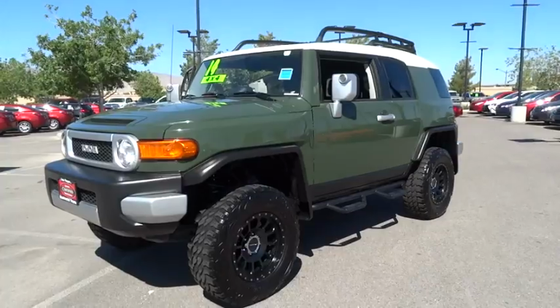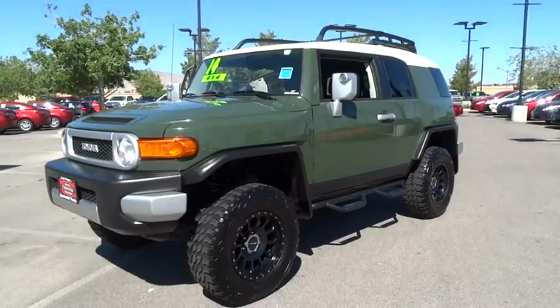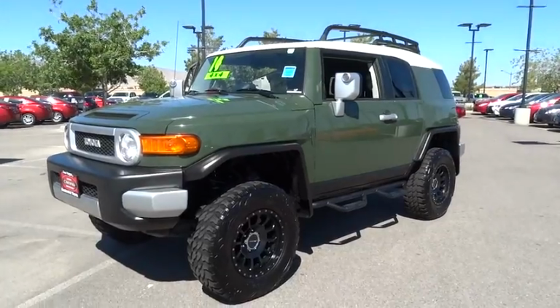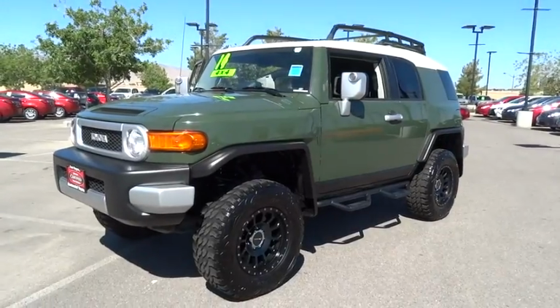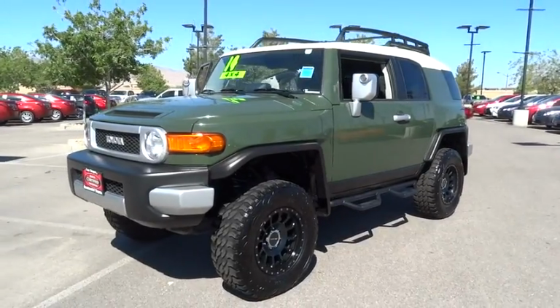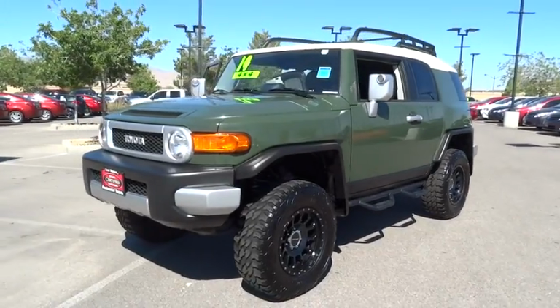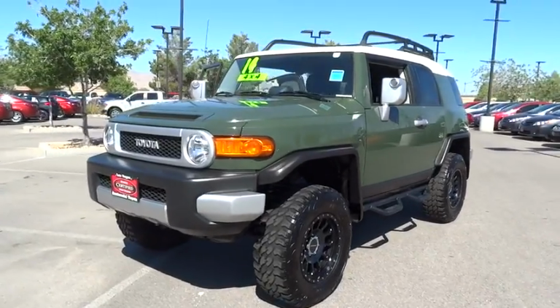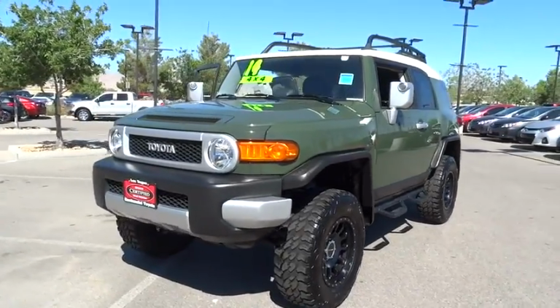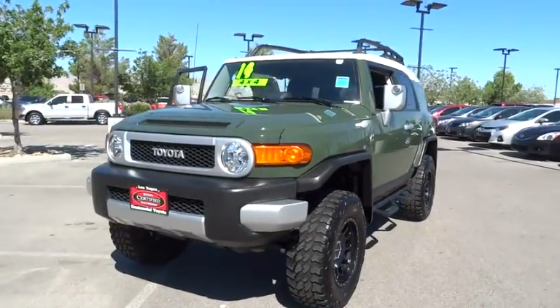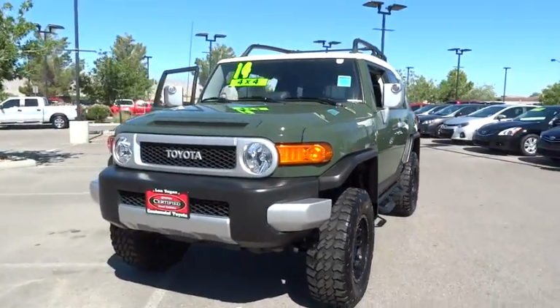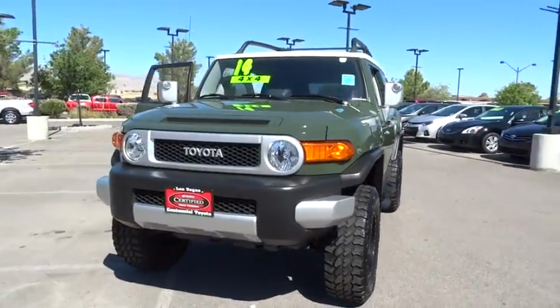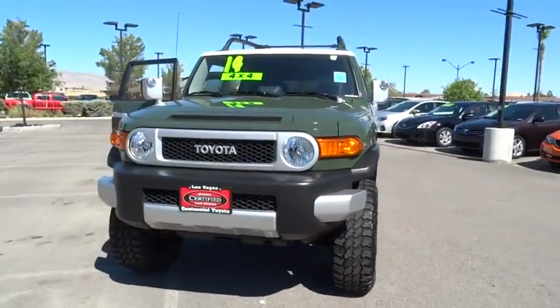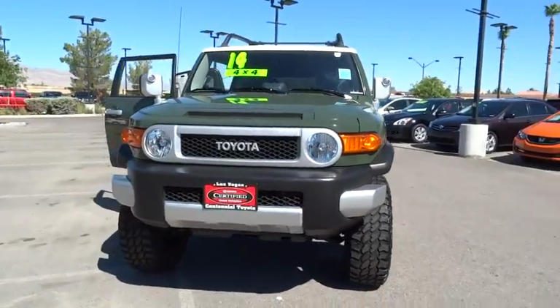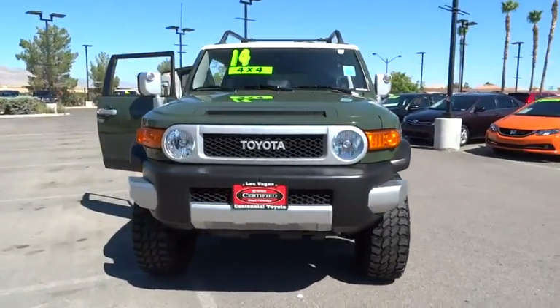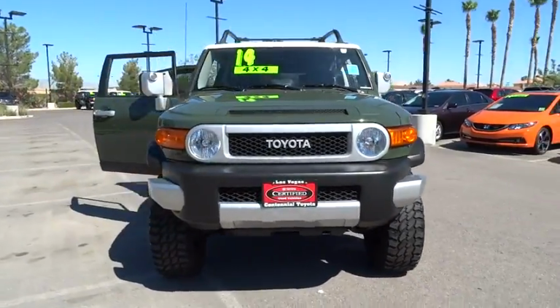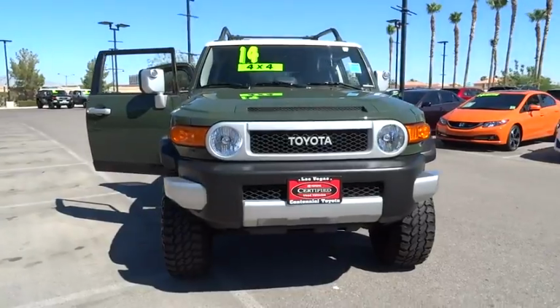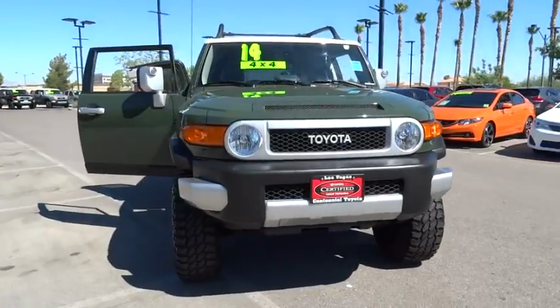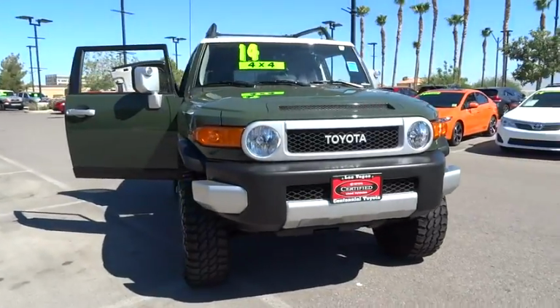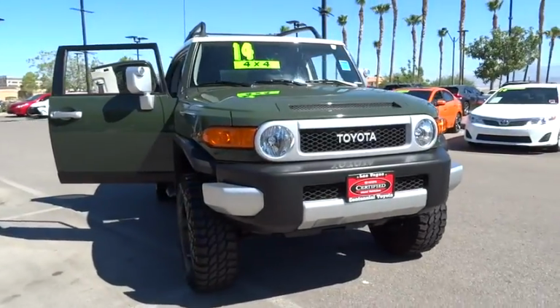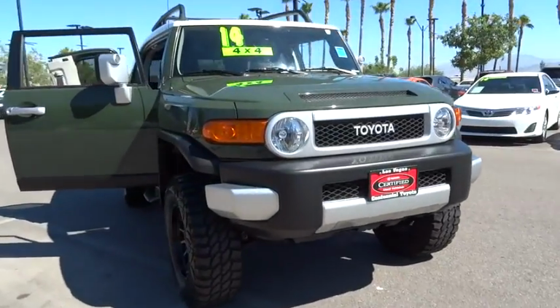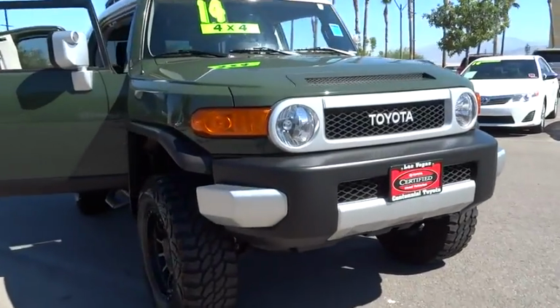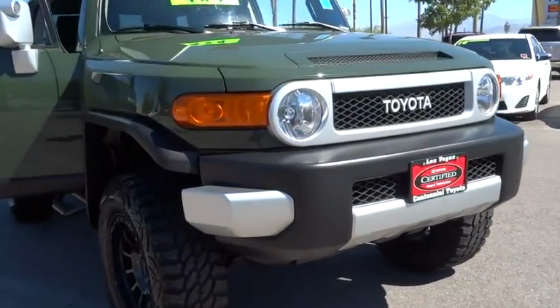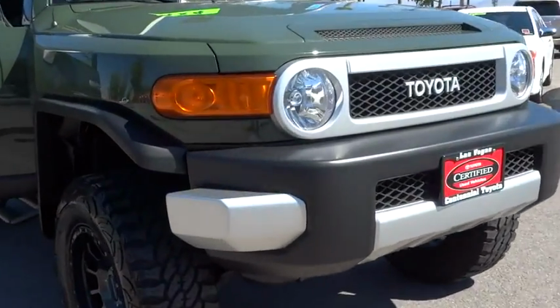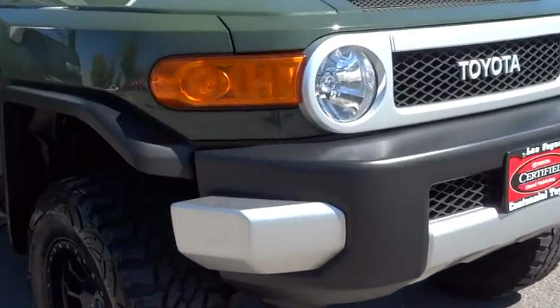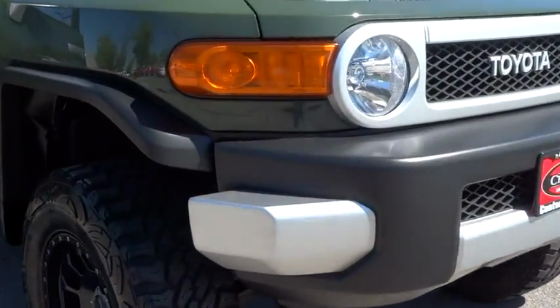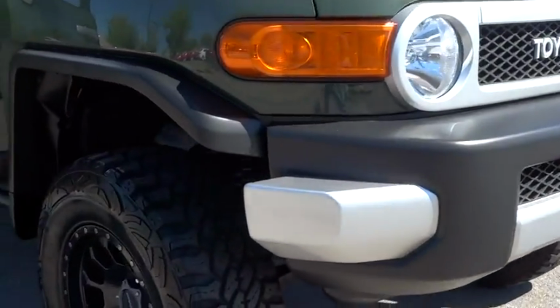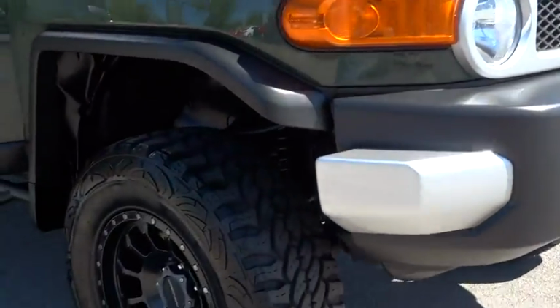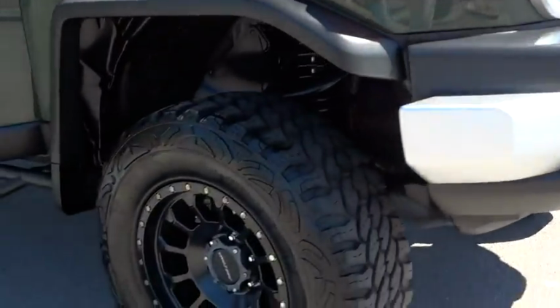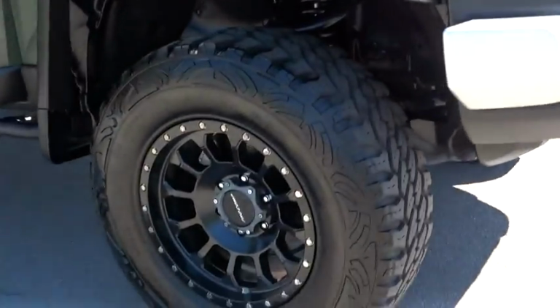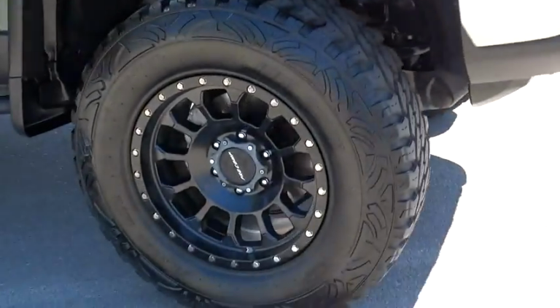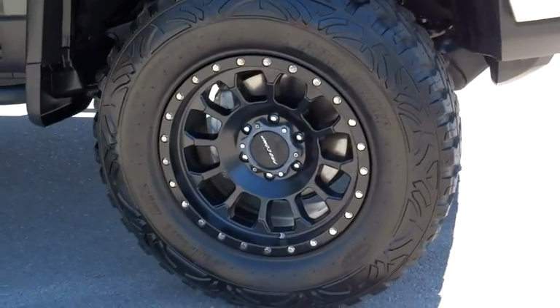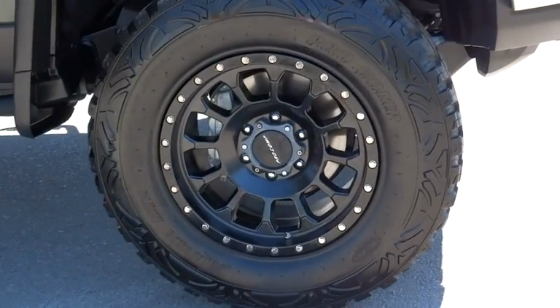The 2014 Toyota FJ Cruiser. It's rugged and sleek and stylish in an unimposing way. This vehicle has less than 50,000 miles.